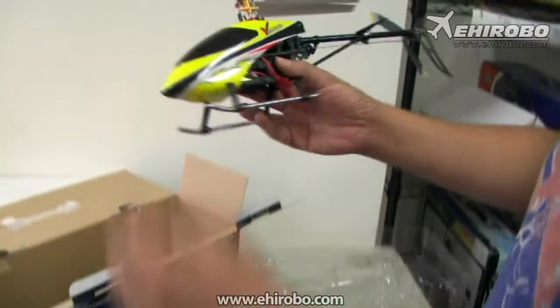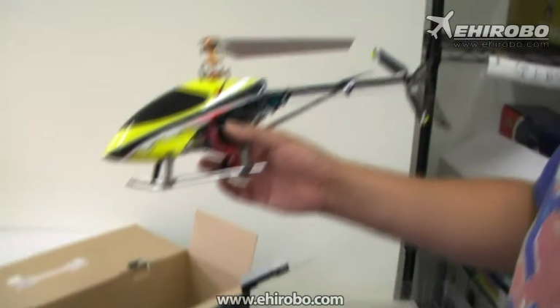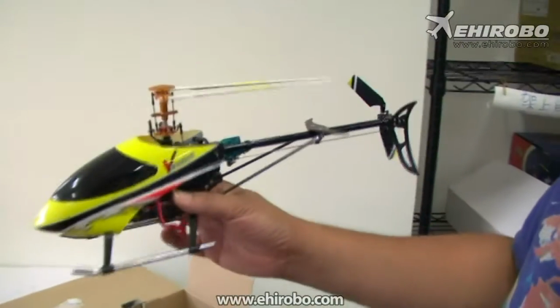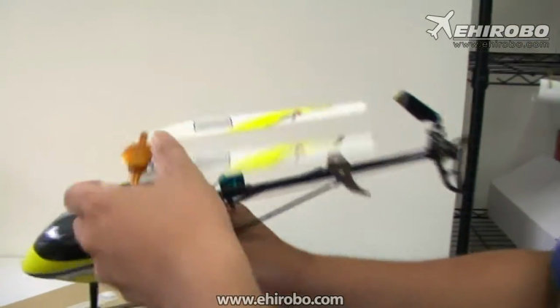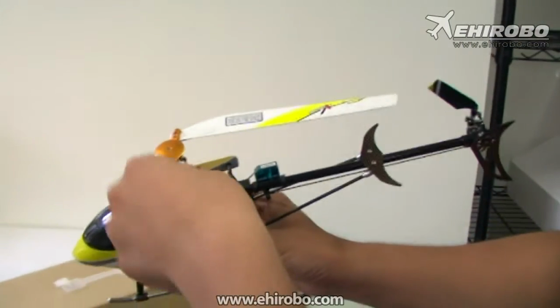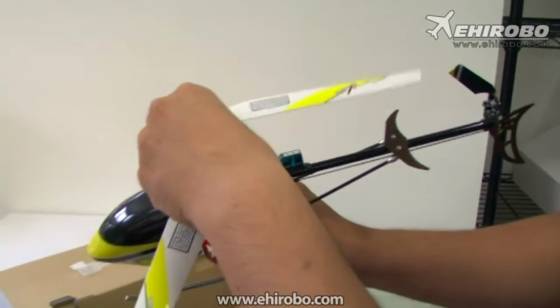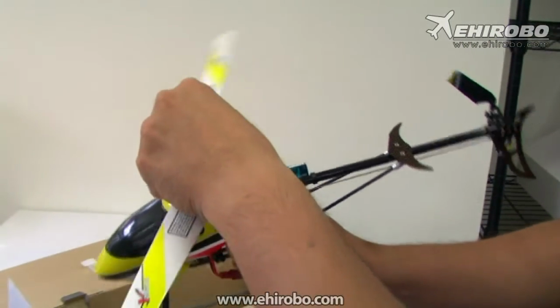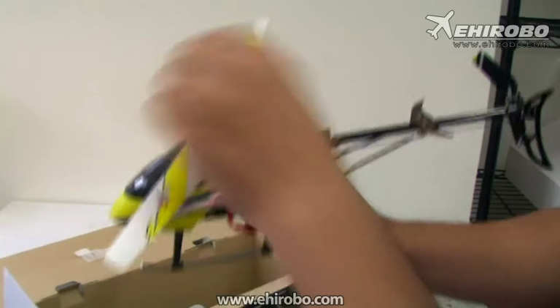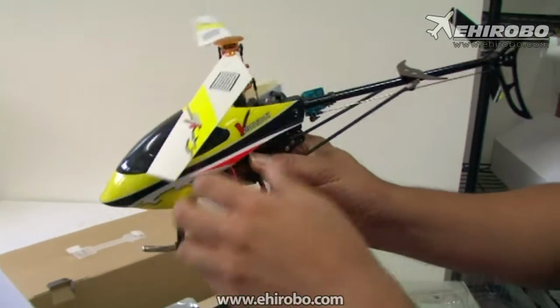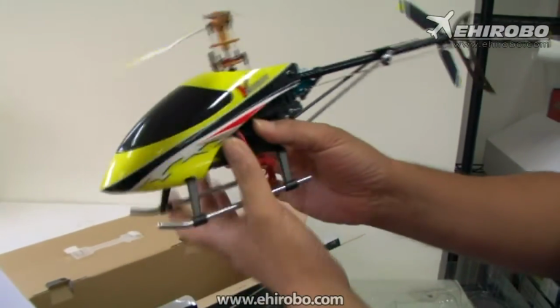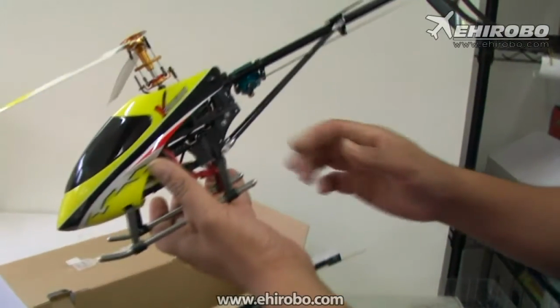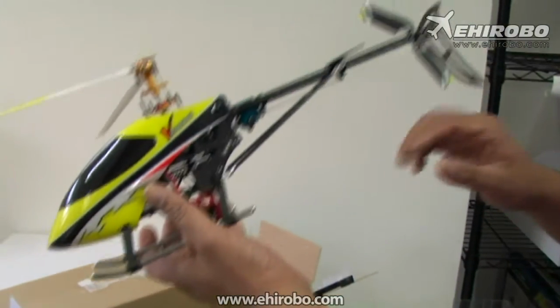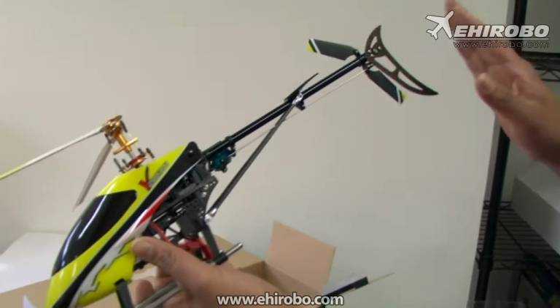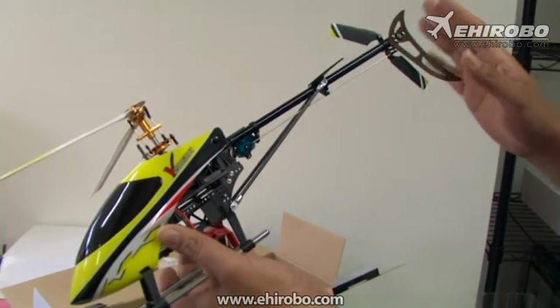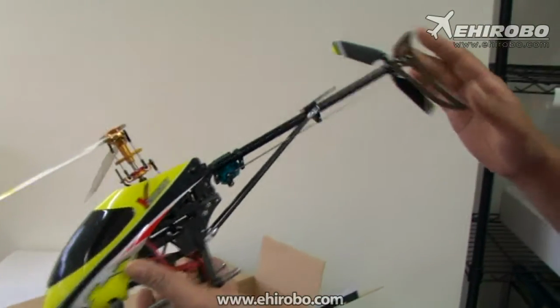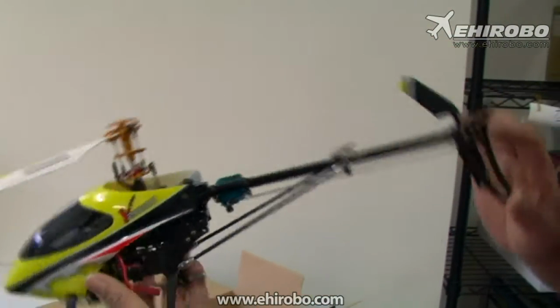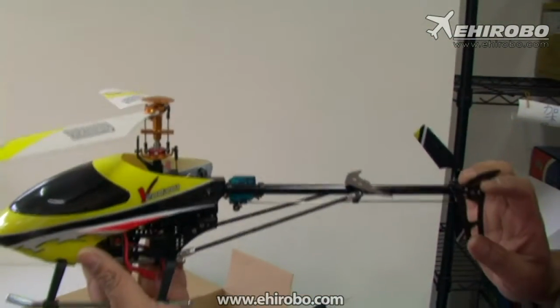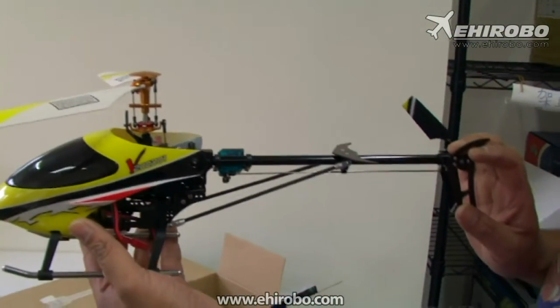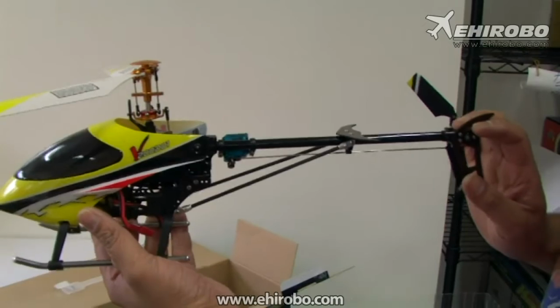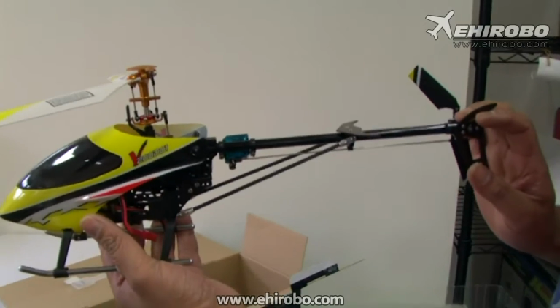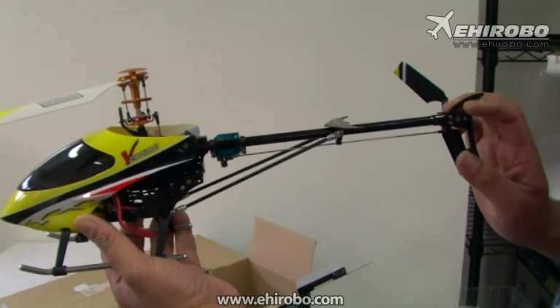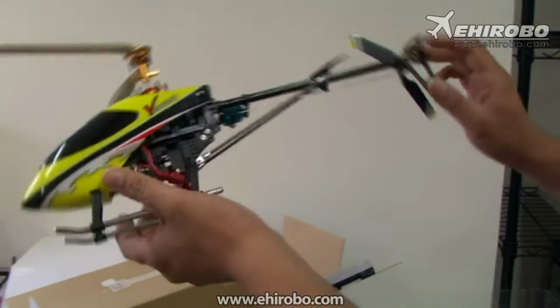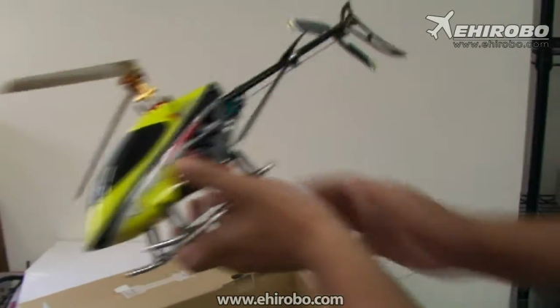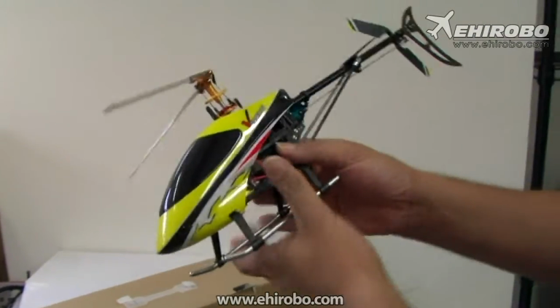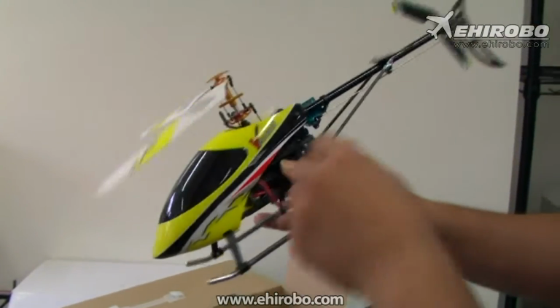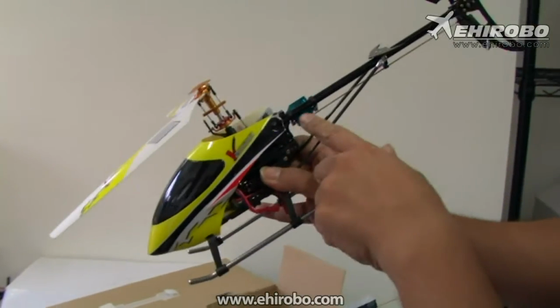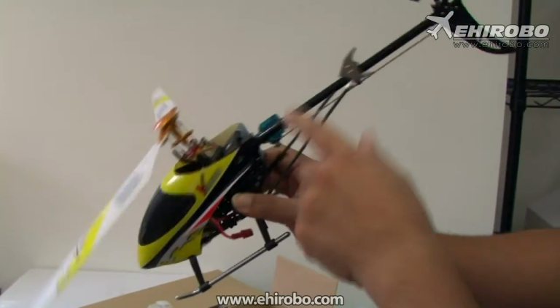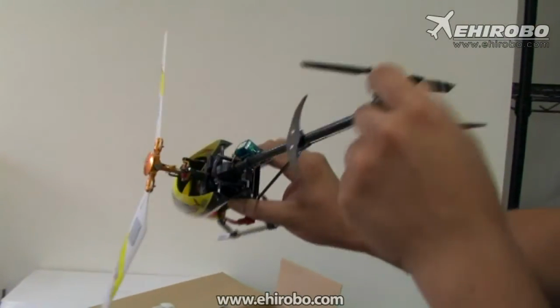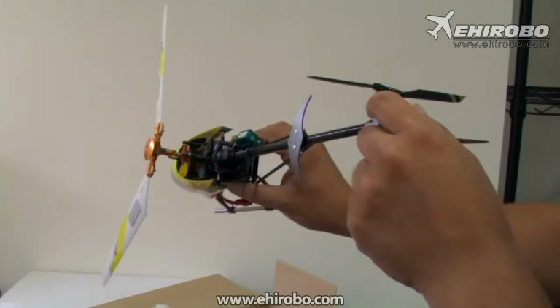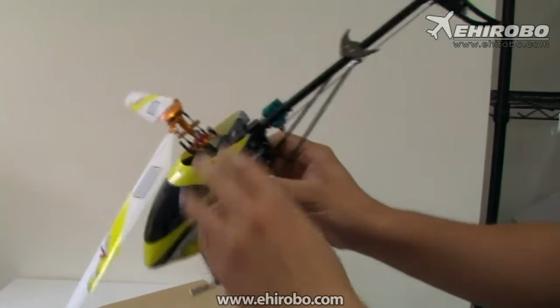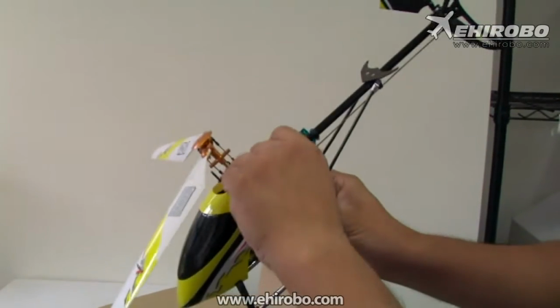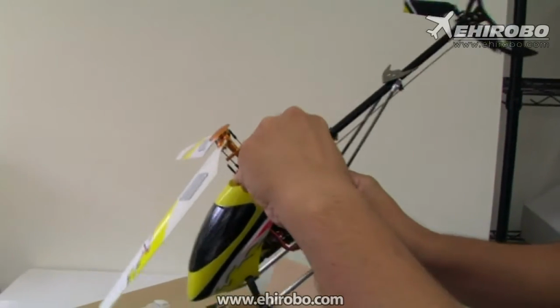As you see, this is the new Flybarless V200. This one uses a torque two-tail drive system, similar to larger helicopters, and has variable tail pitch, so it gives you better tail control.